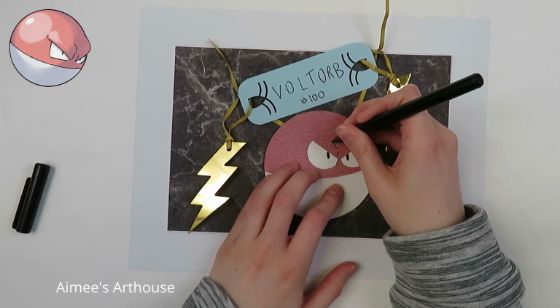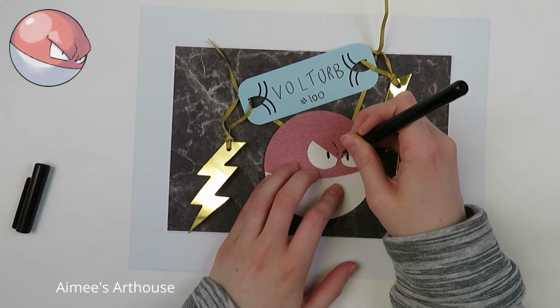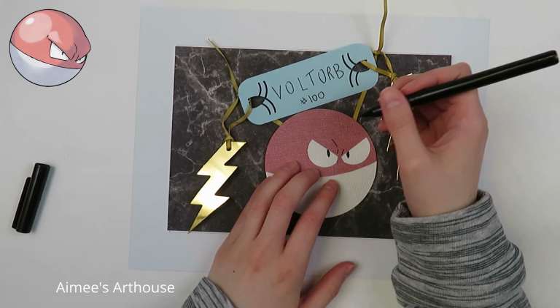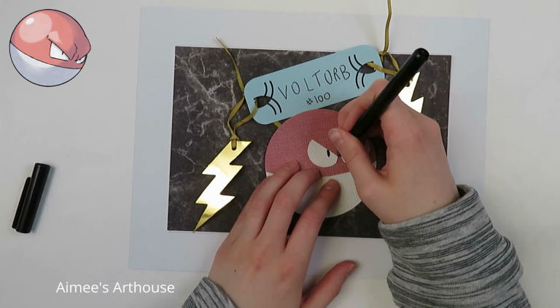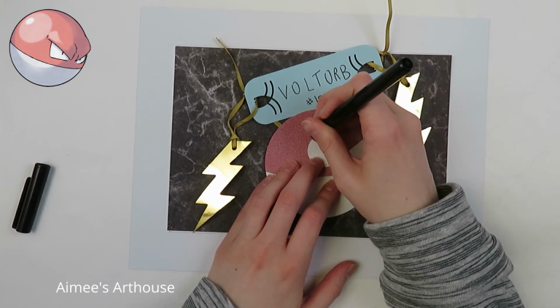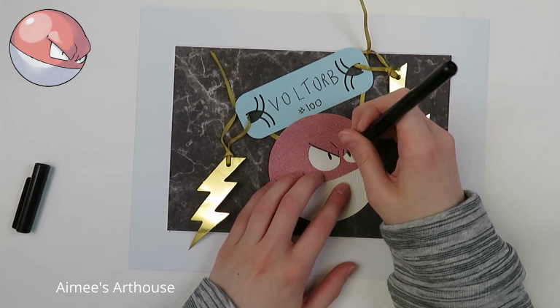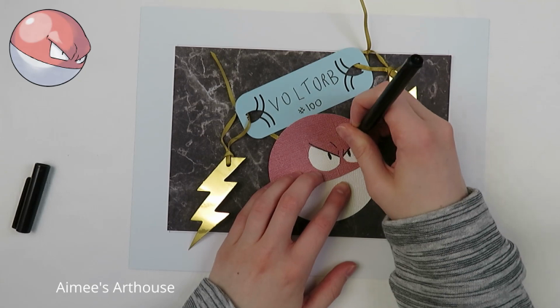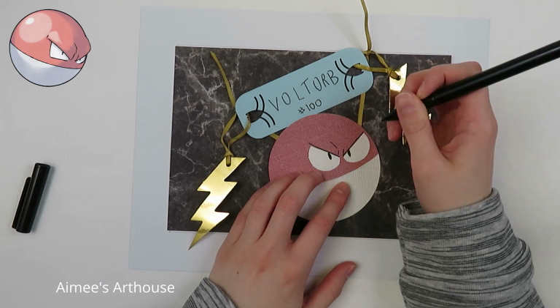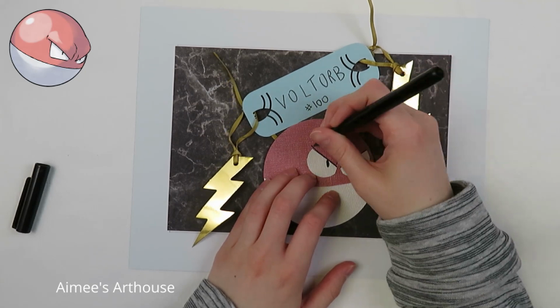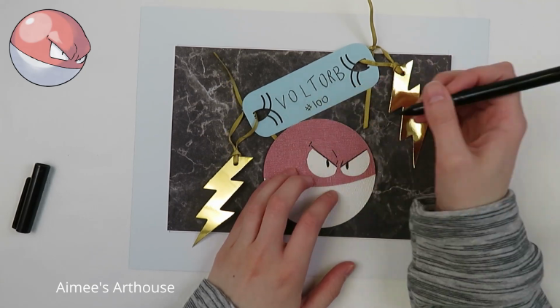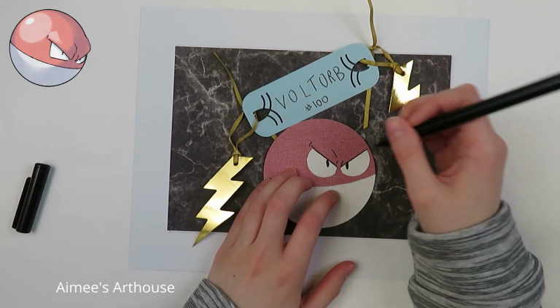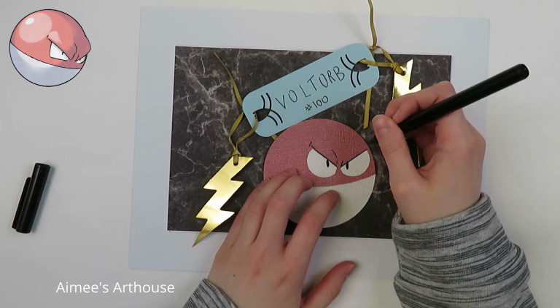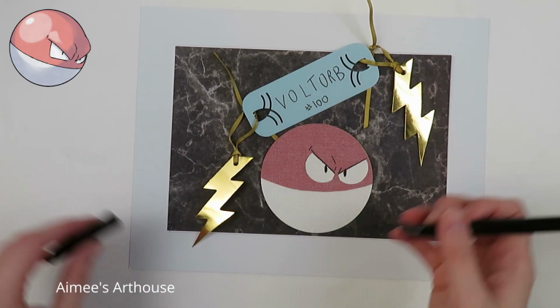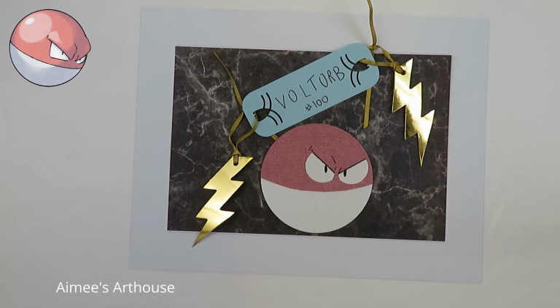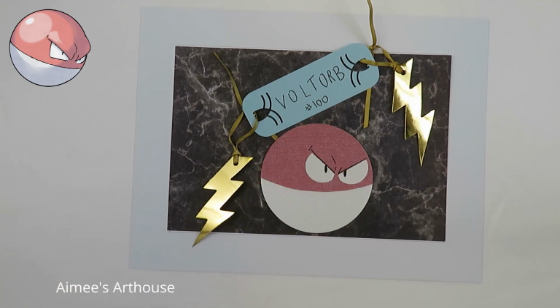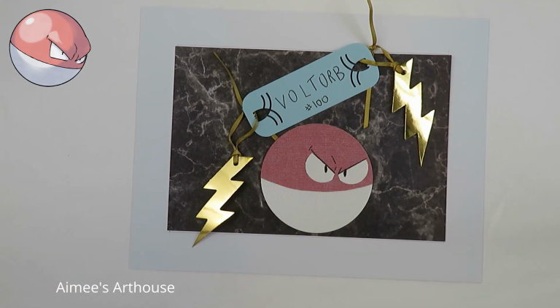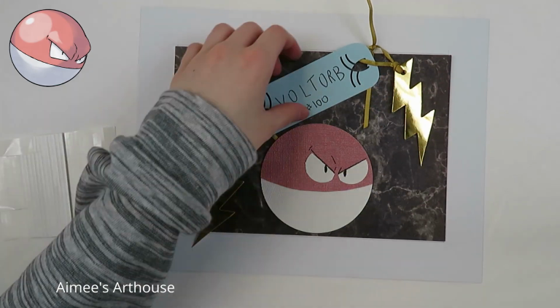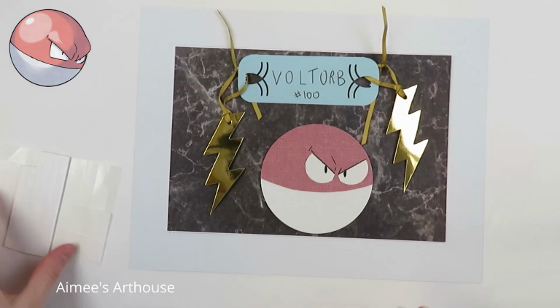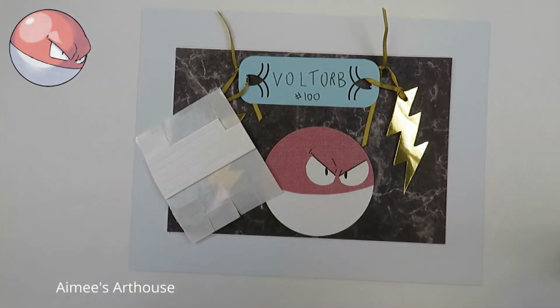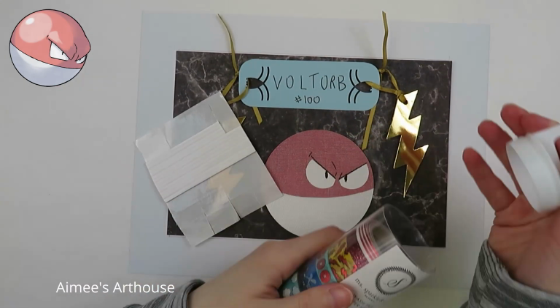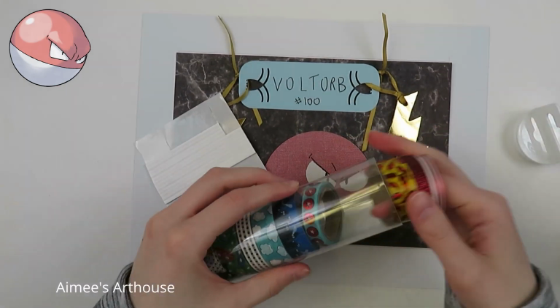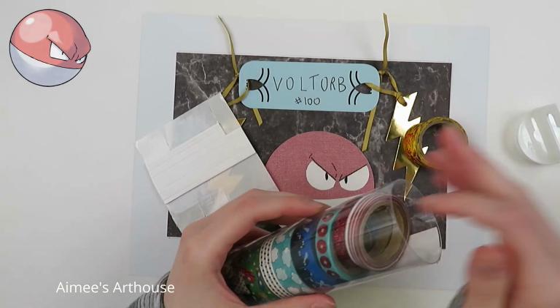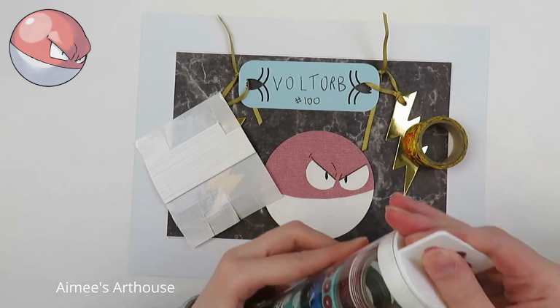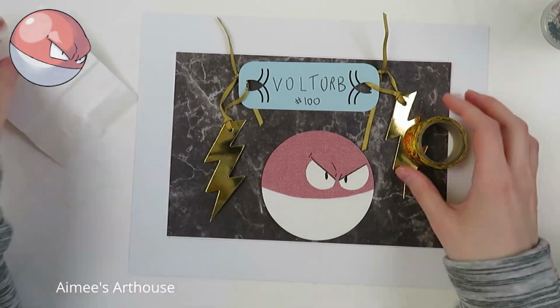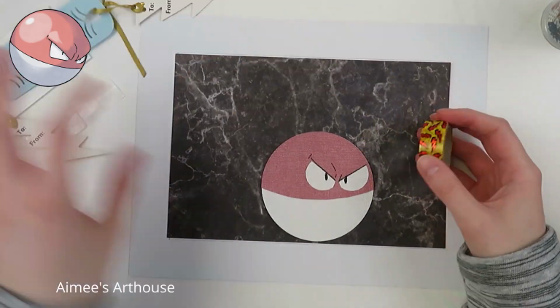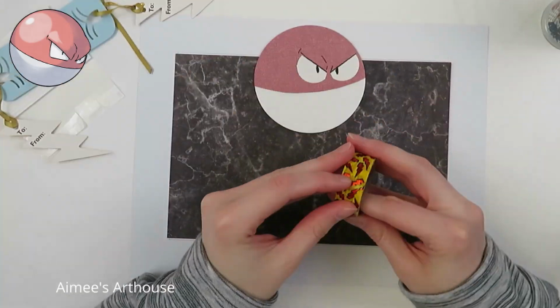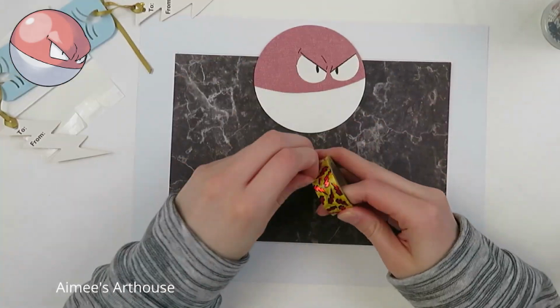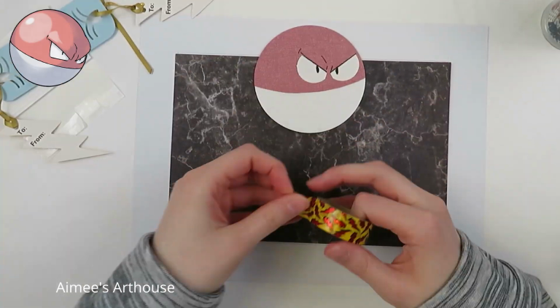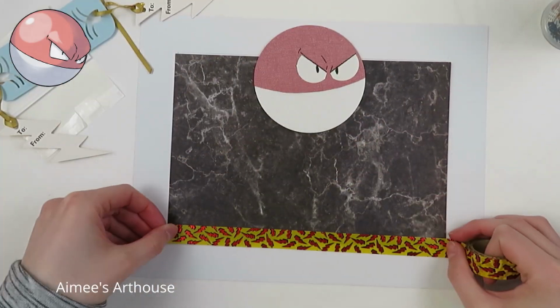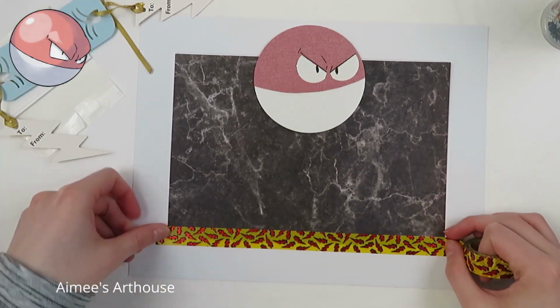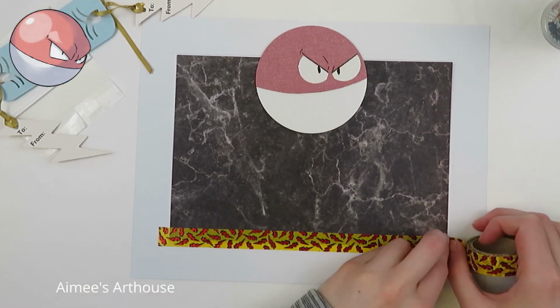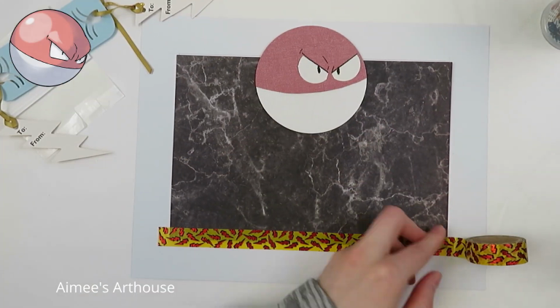I'm thinking after this I'm going to make more Peko from the Sword and Shield games, and then I don't think I have anything planned for sure after that, so we will just see where the crafts take me.